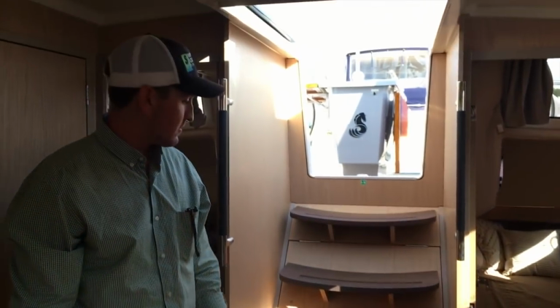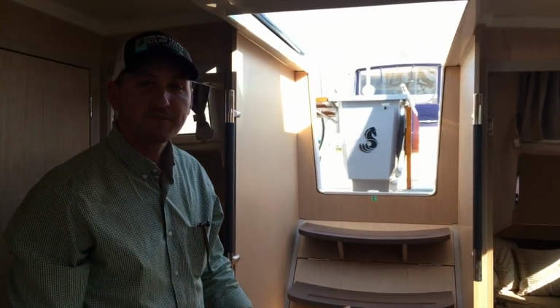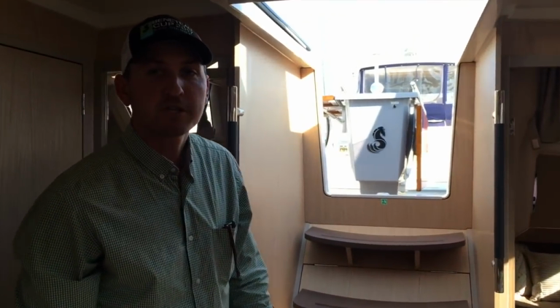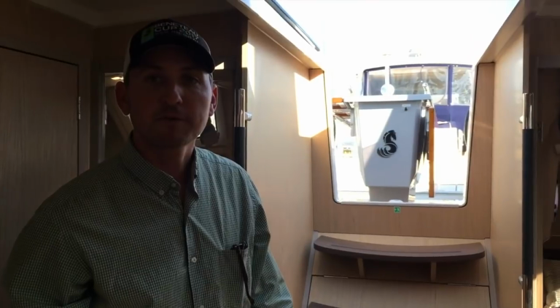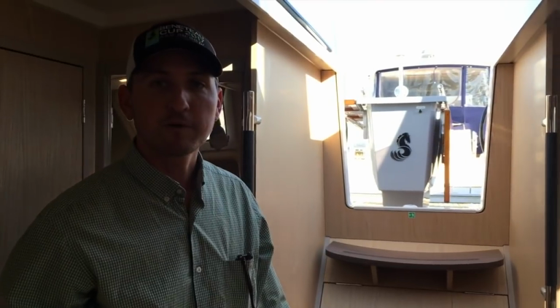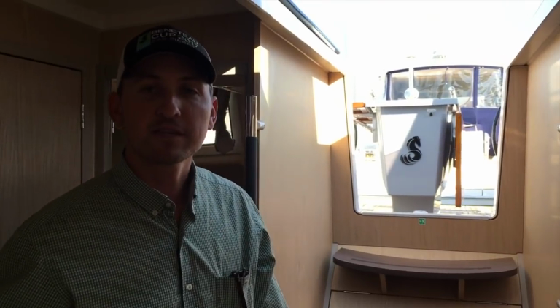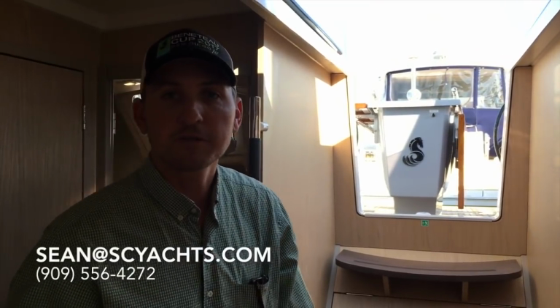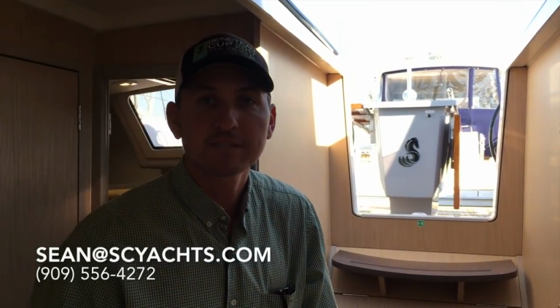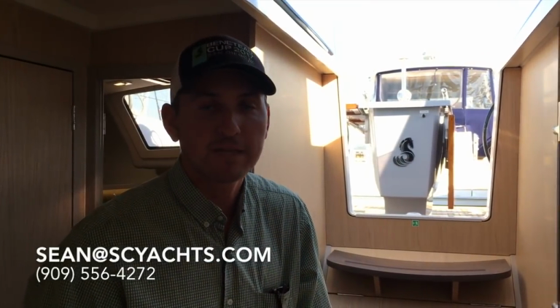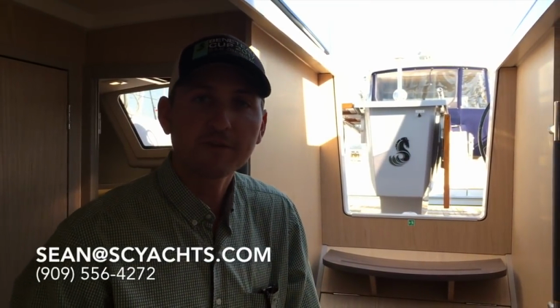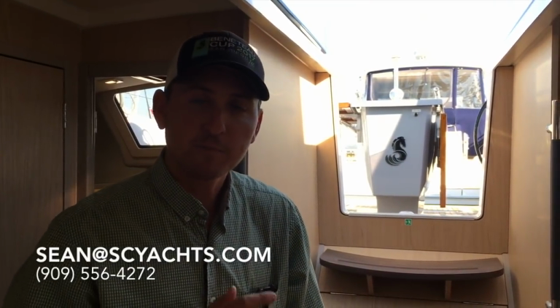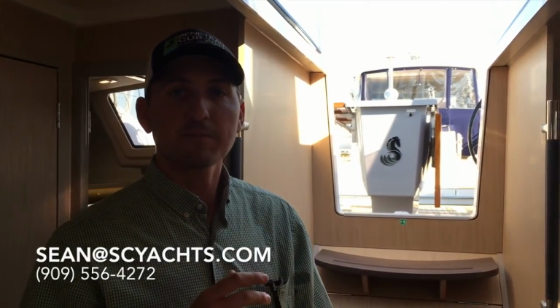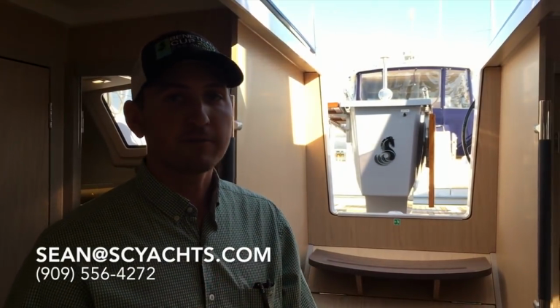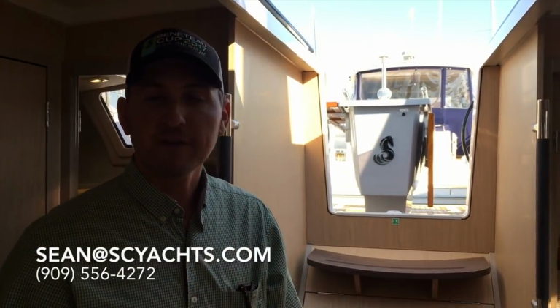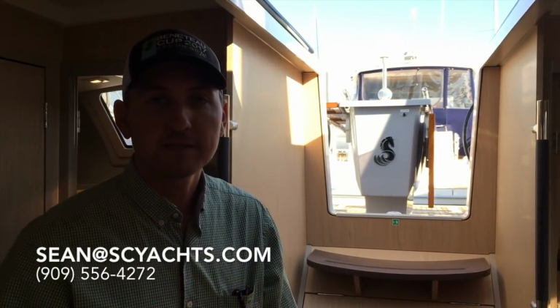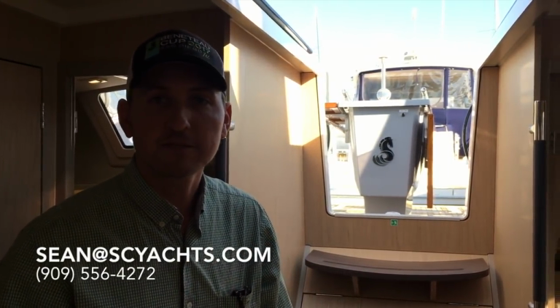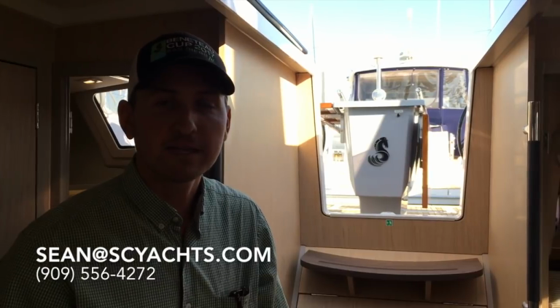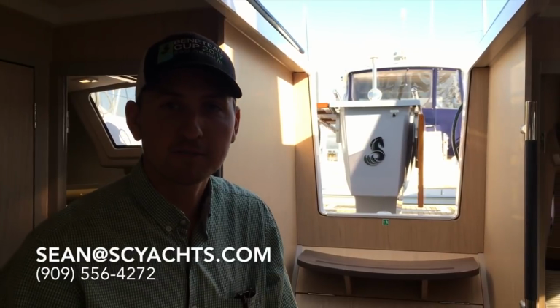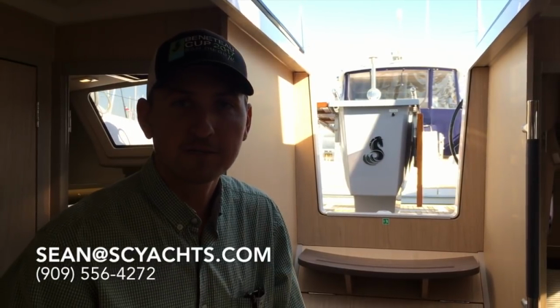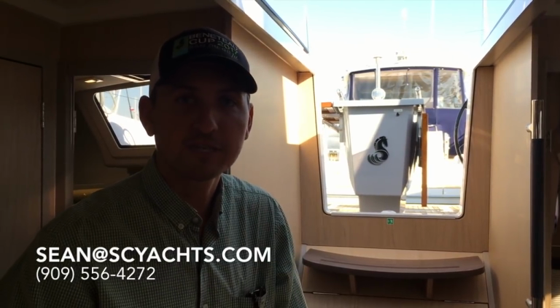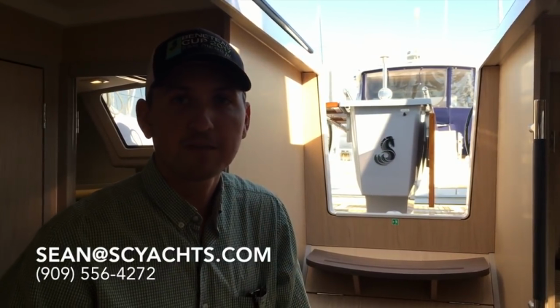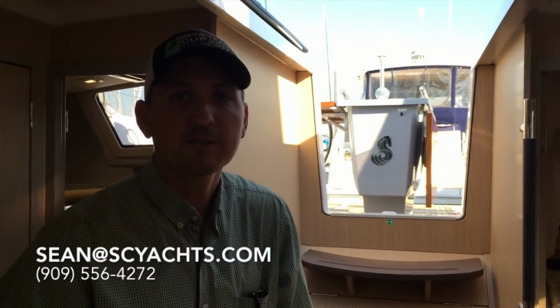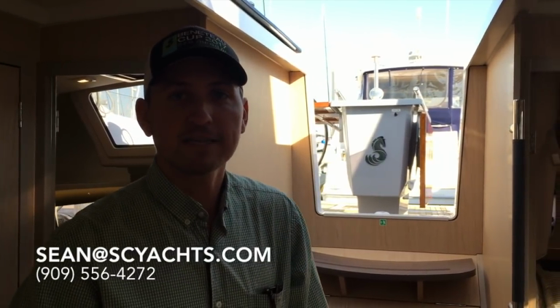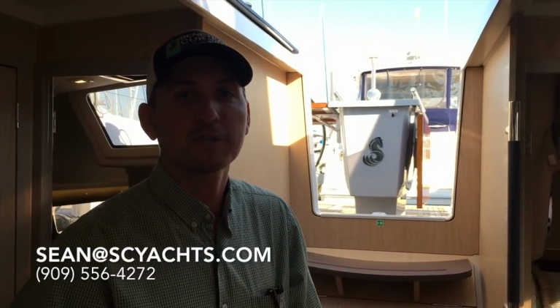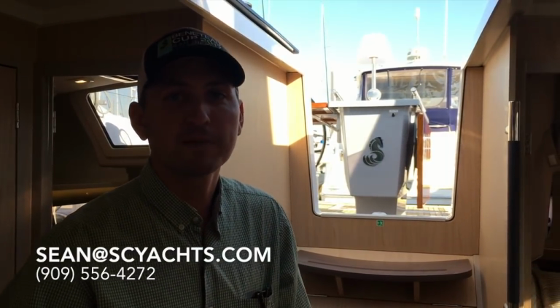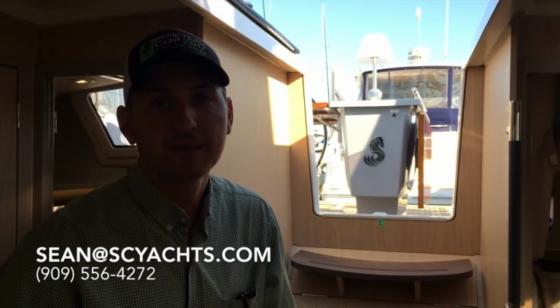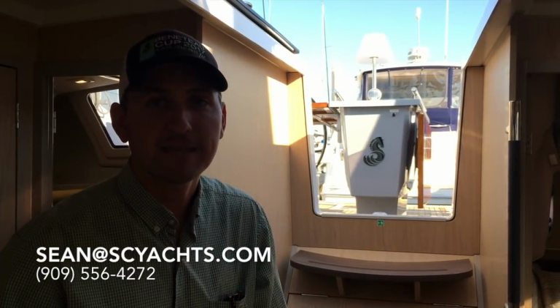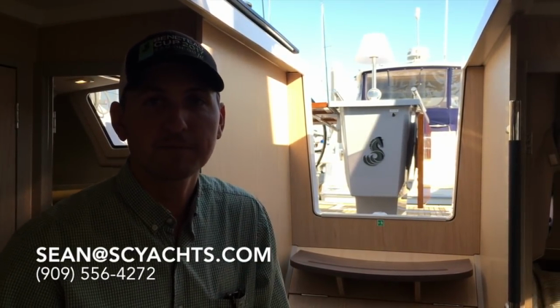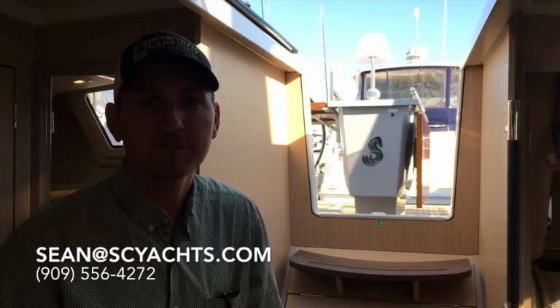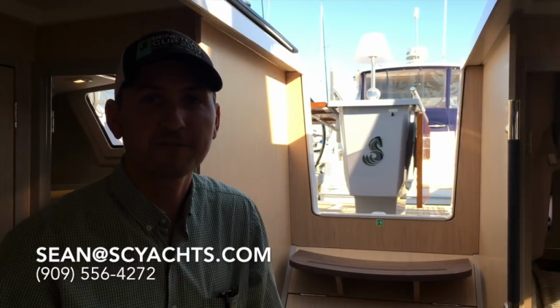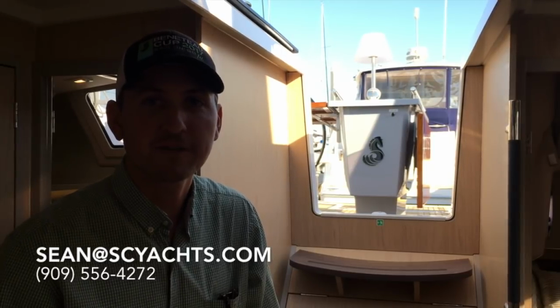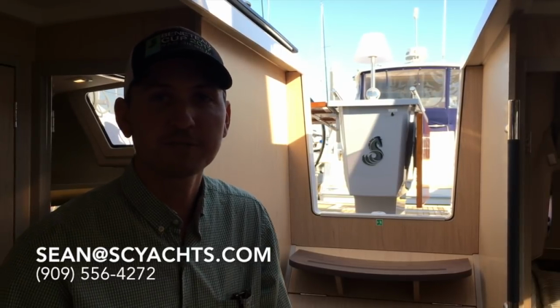Well, that's it for the Oceanus 41.1. Thanks for joining me on this boat. It's a very simple boat to operate — great for families, day sails, weekends, or cruising. Feel free to contact me, Sean Smith, anytime to get on board yourself. I look forward to hearing from you soon.